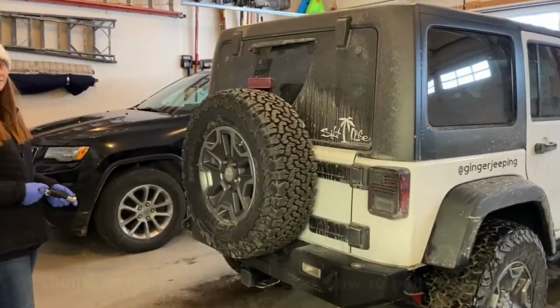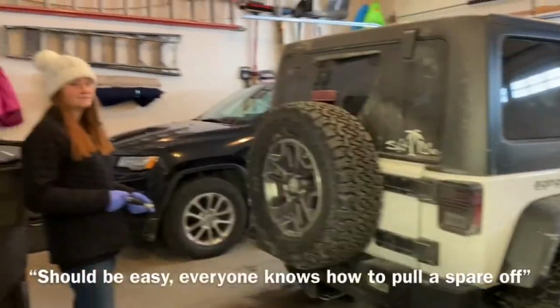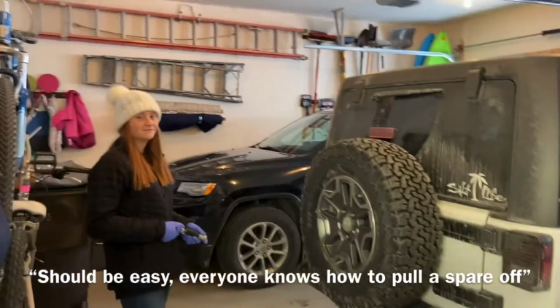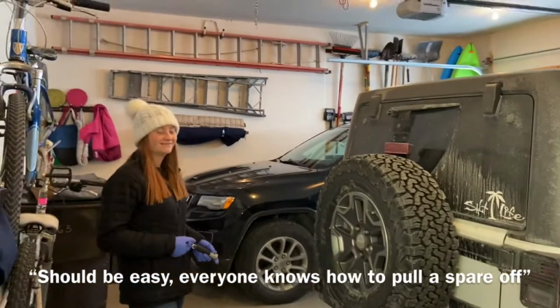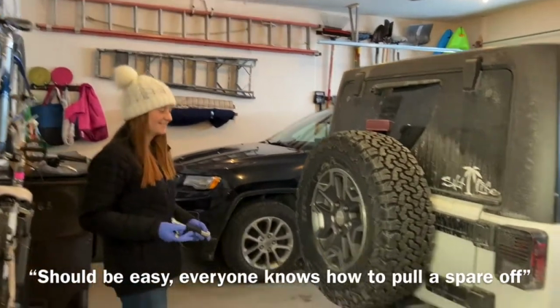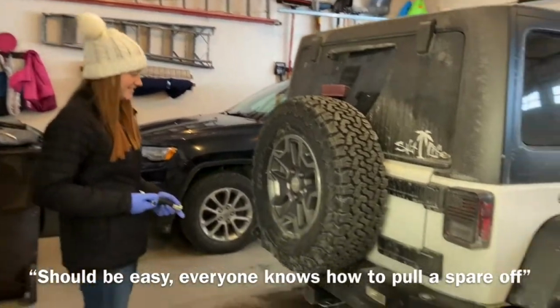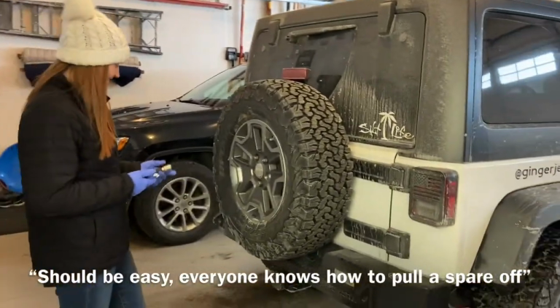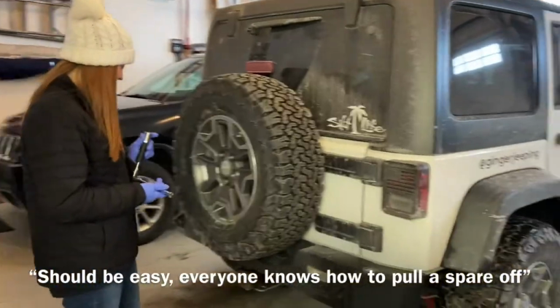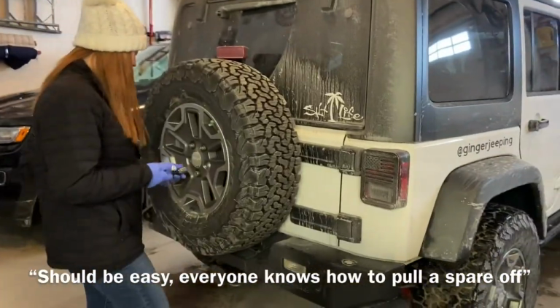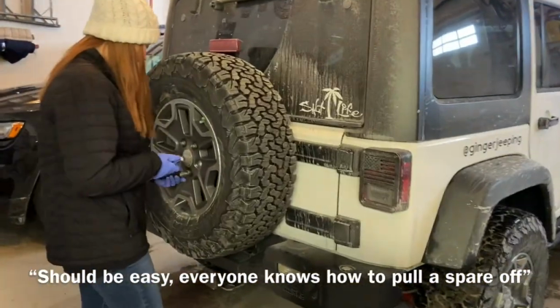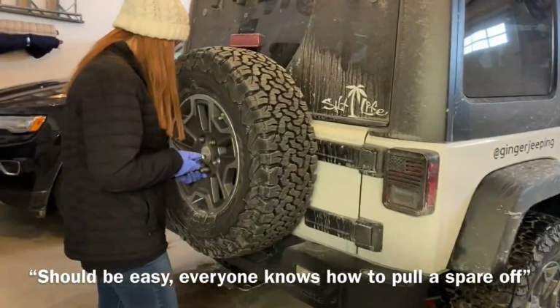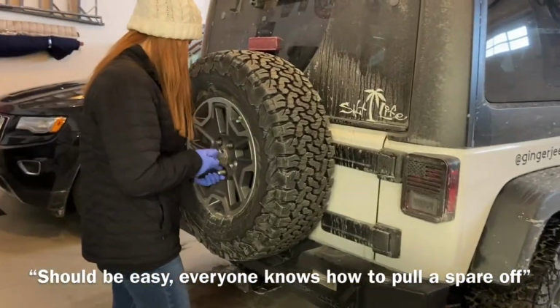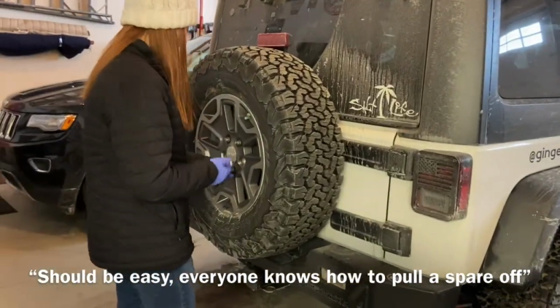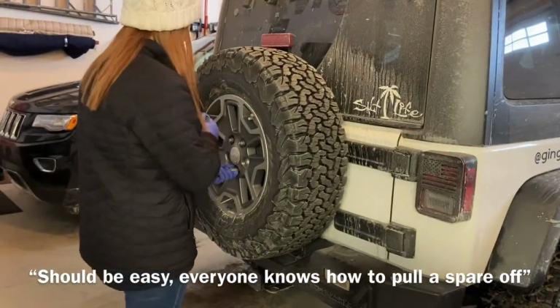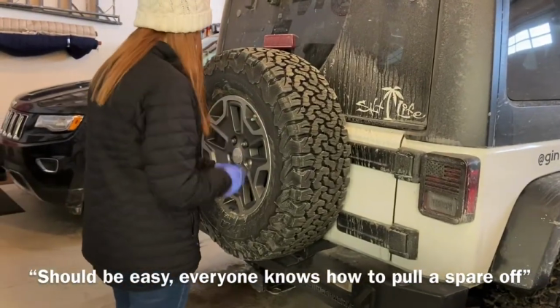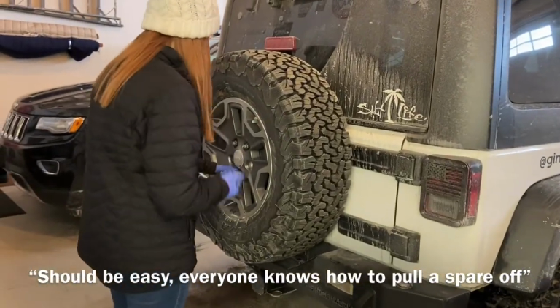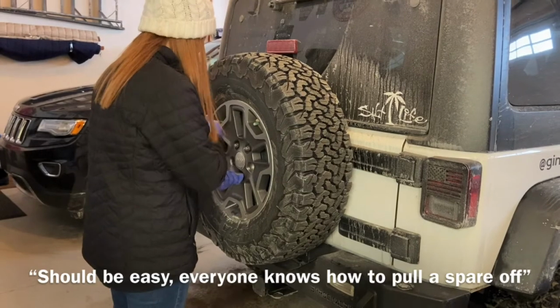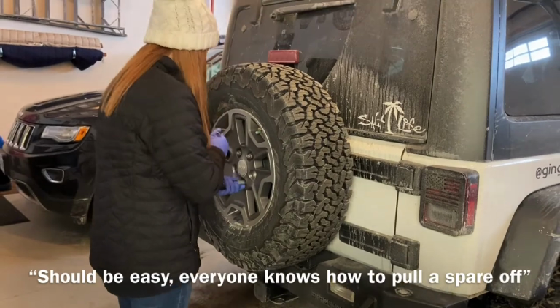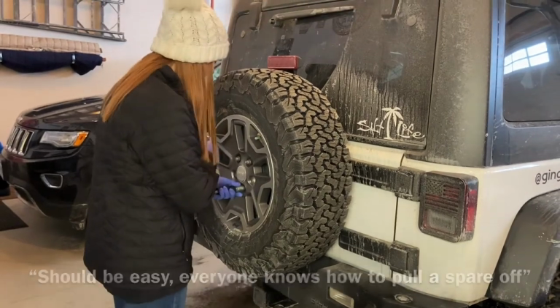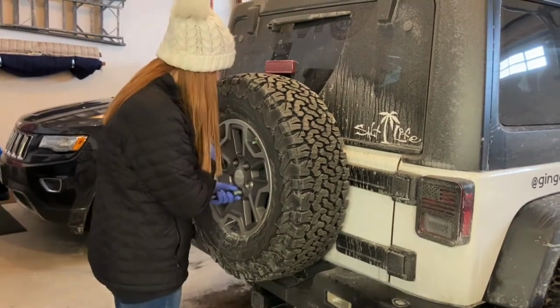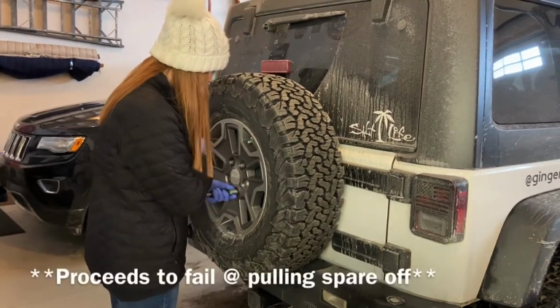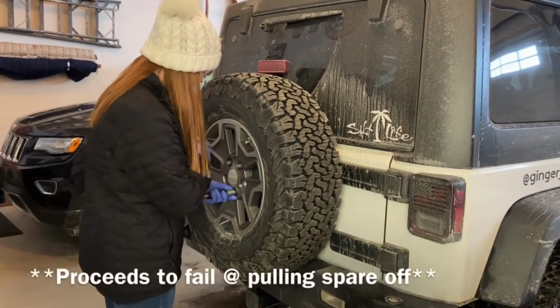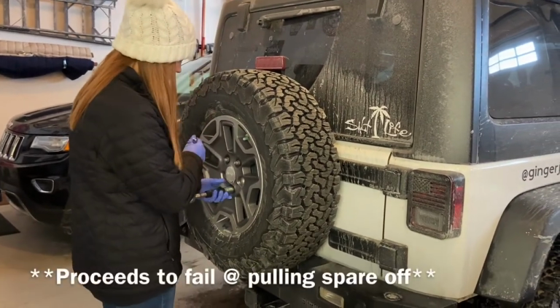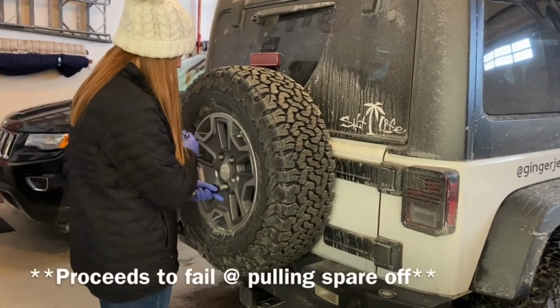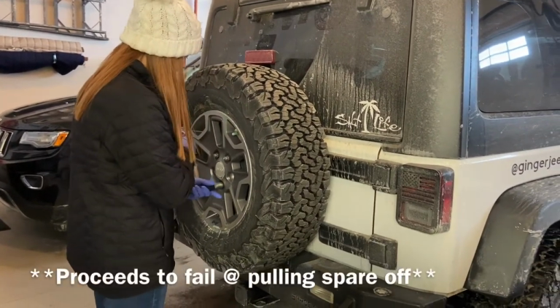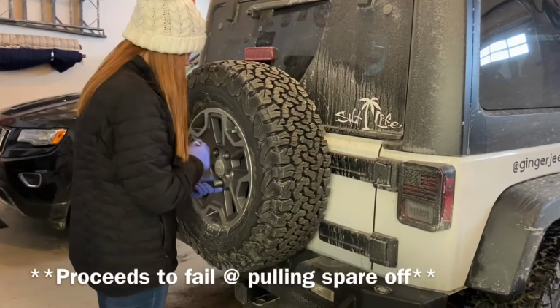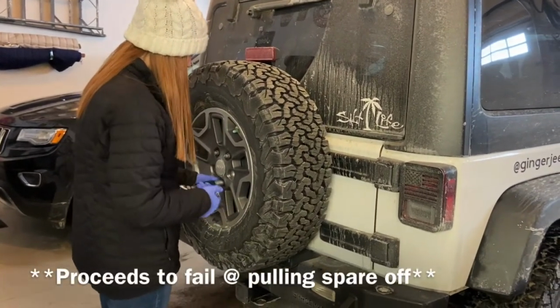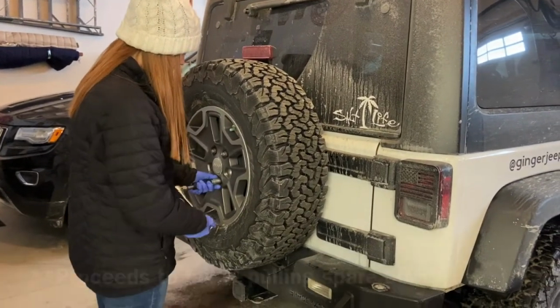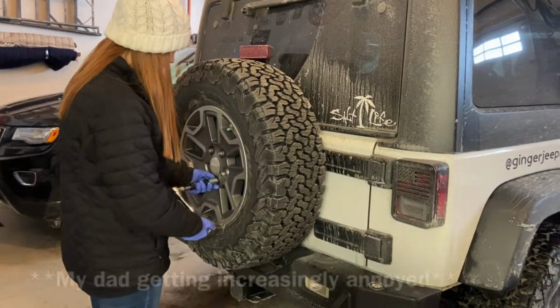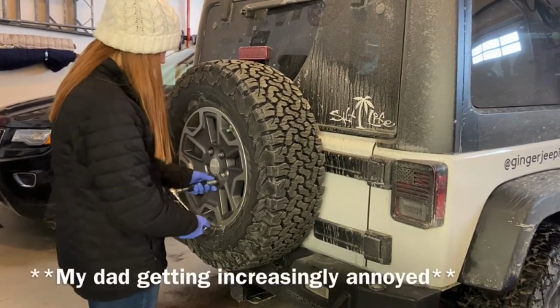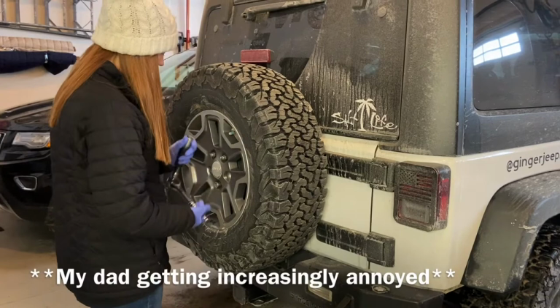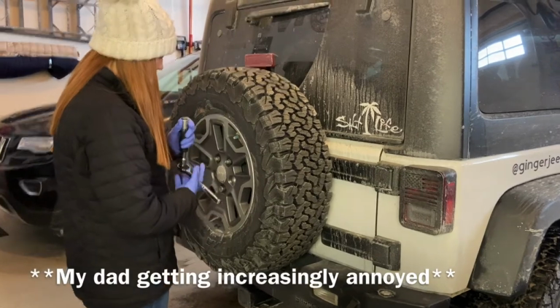Alright, Collette's gonna pull the wheel off — the spare should be easy, everybody knows how to pull a spare off. Come on, line it up please.